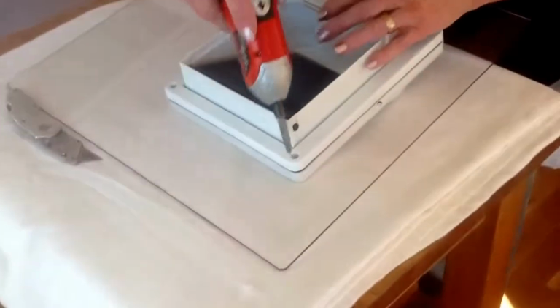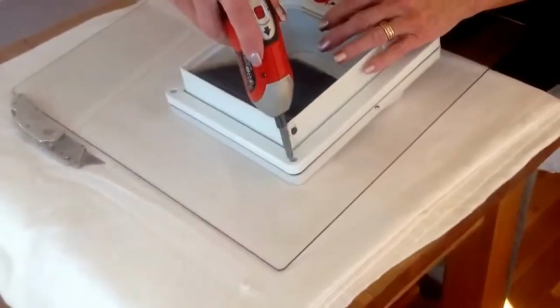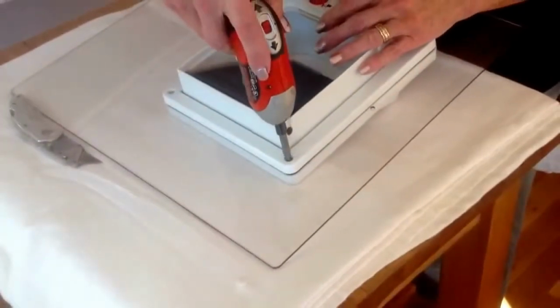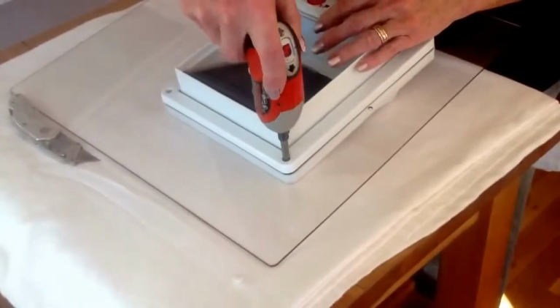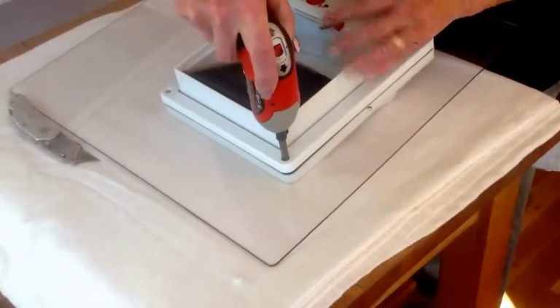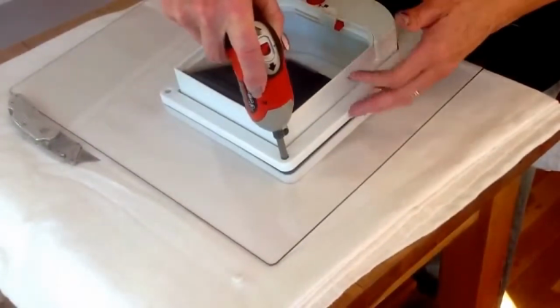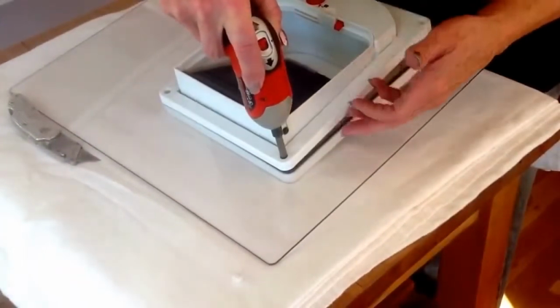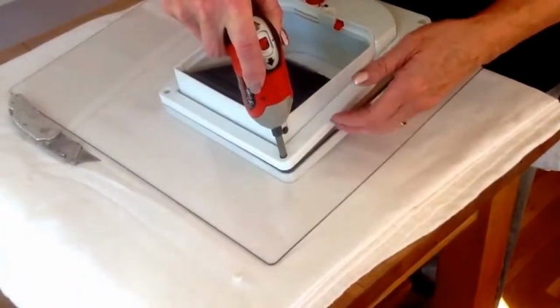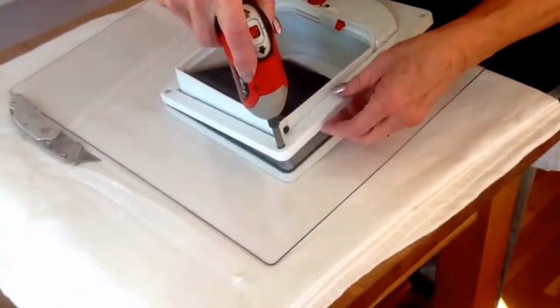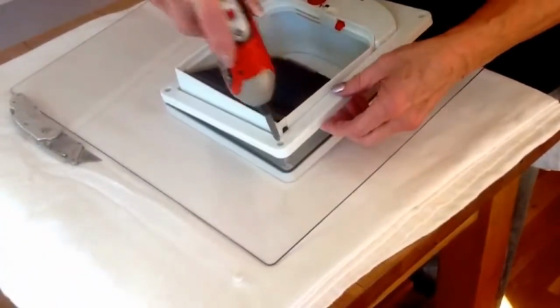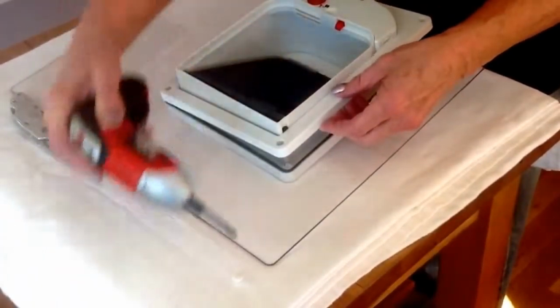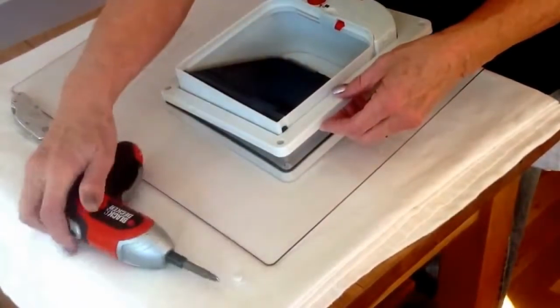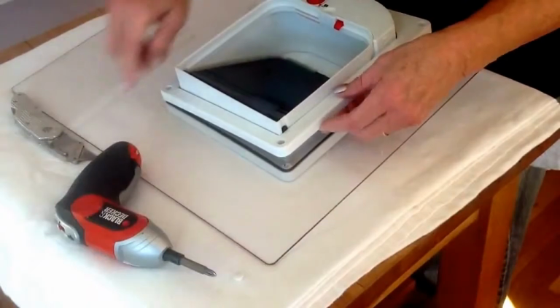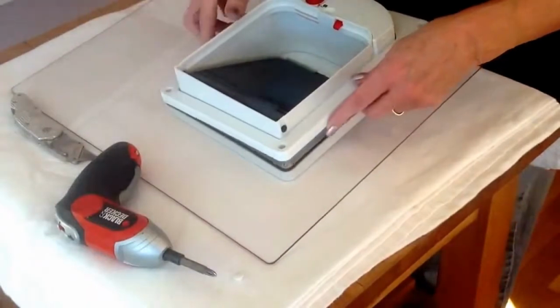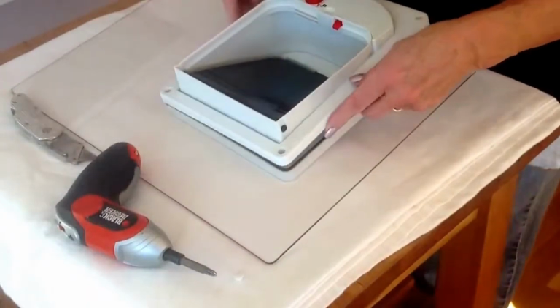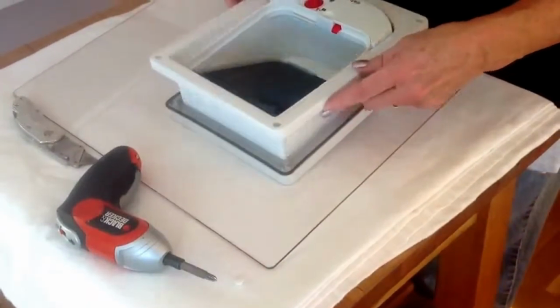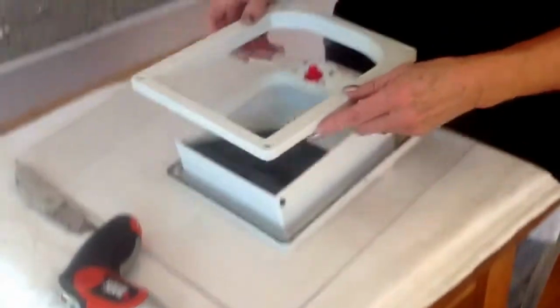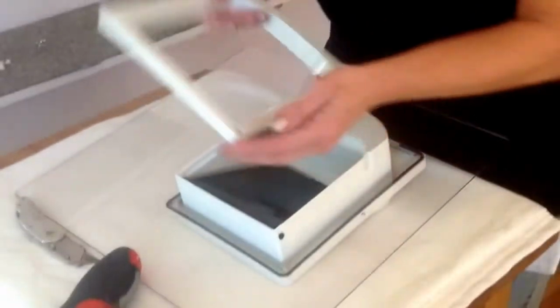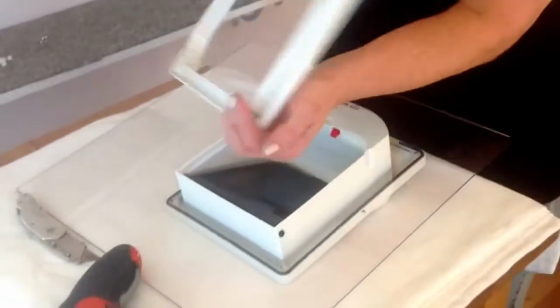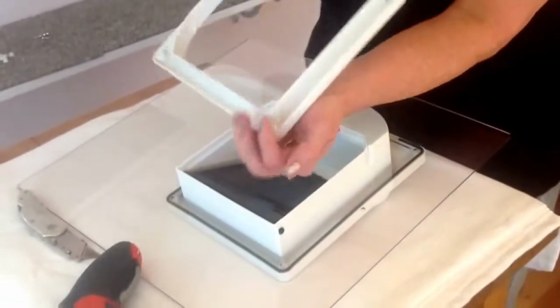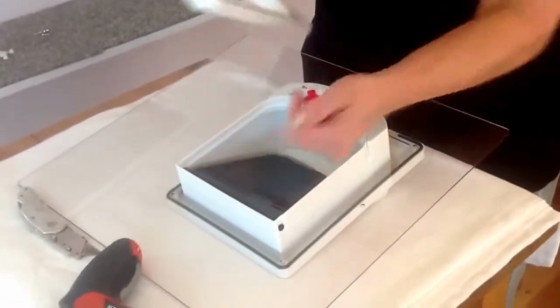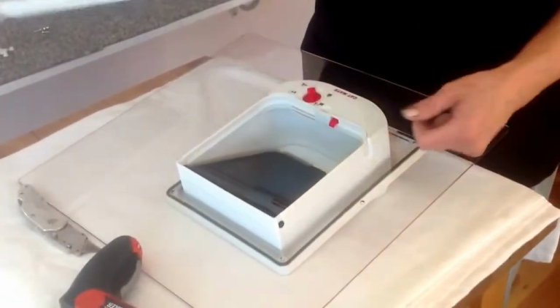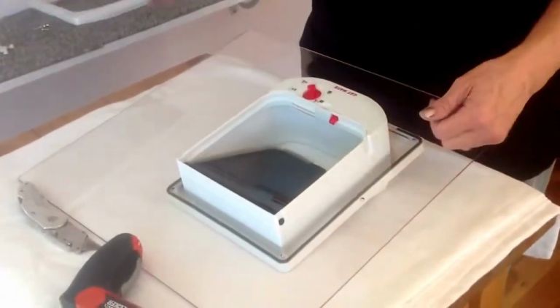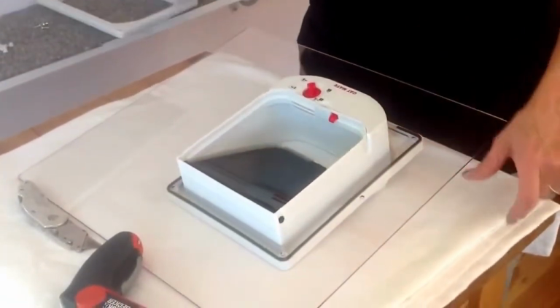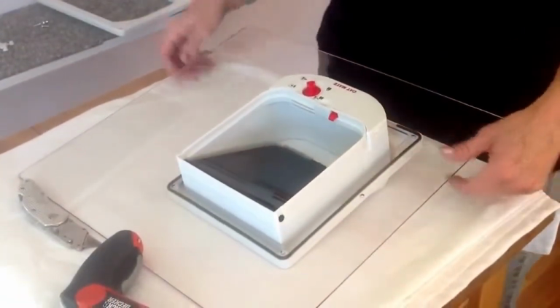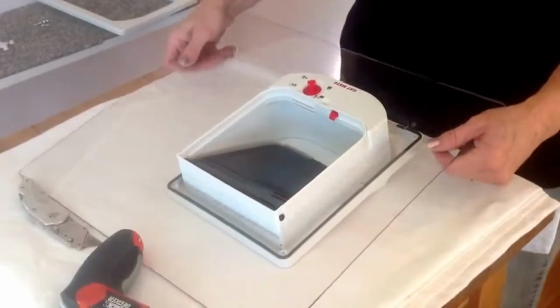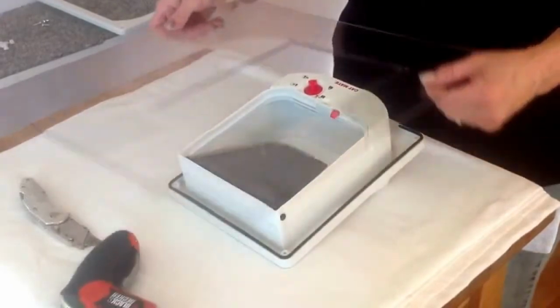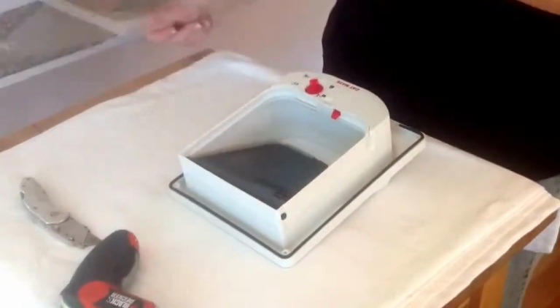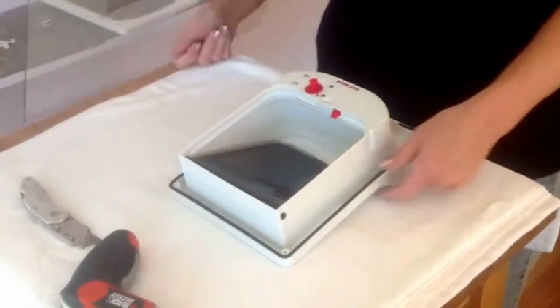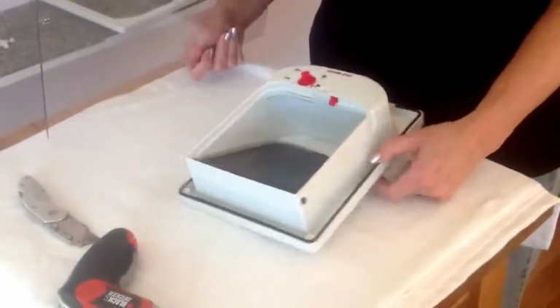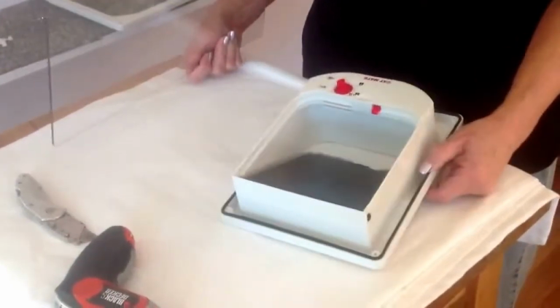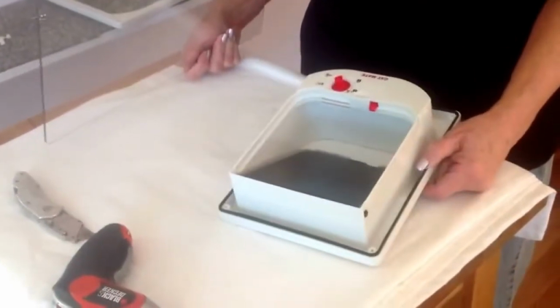You just unscrew it, and then just pull that off, and there you have it. There's your door.